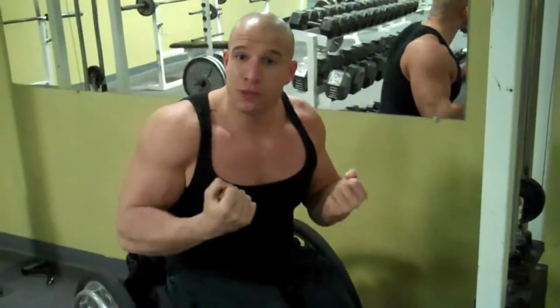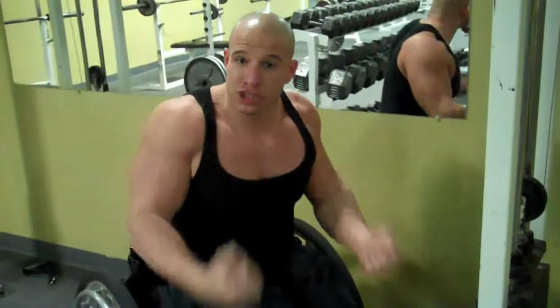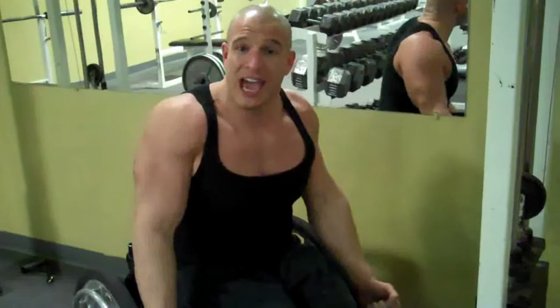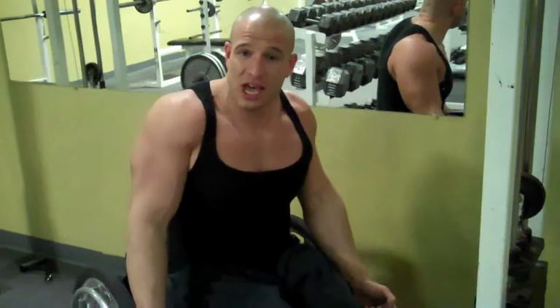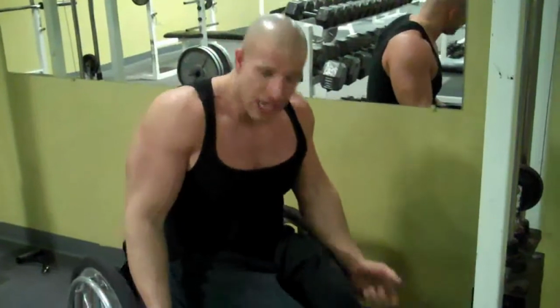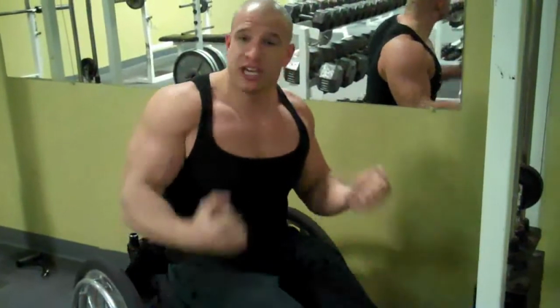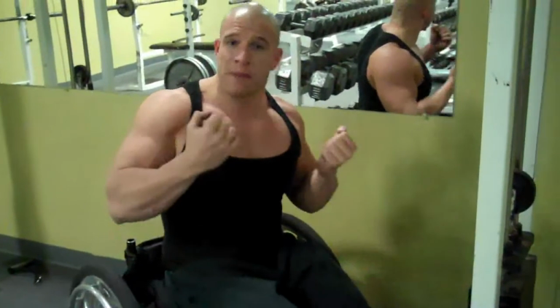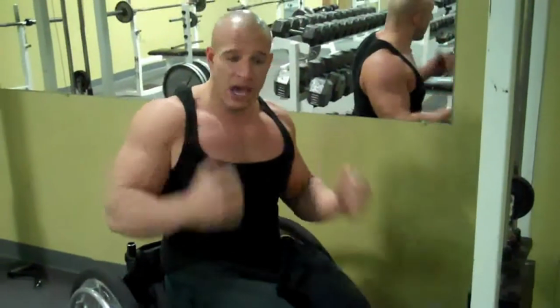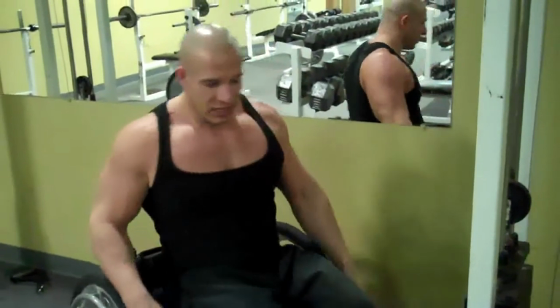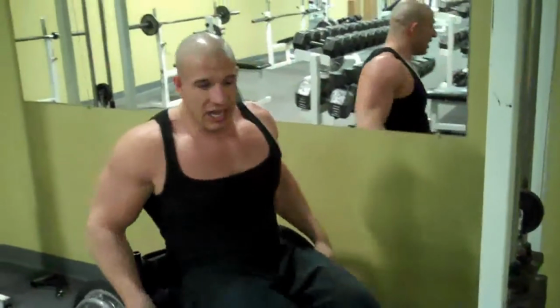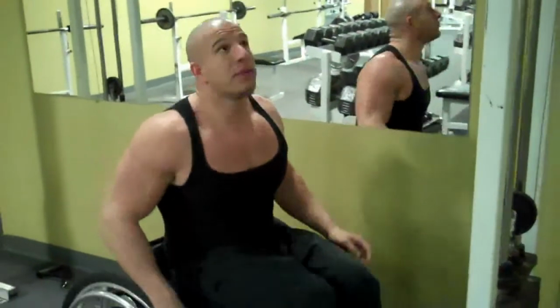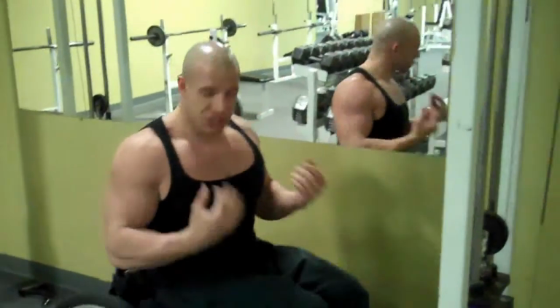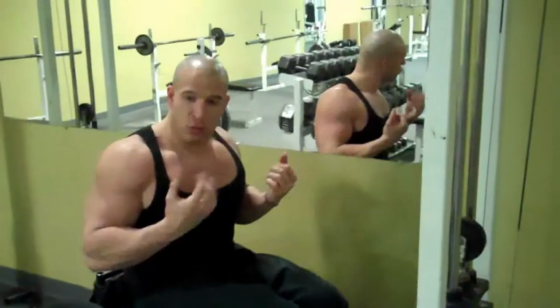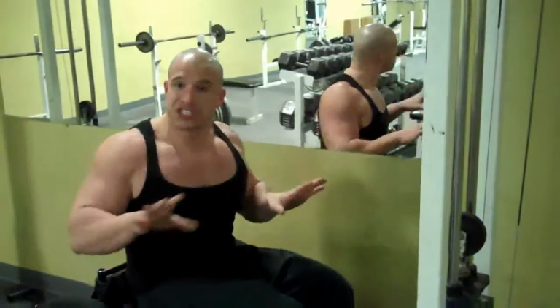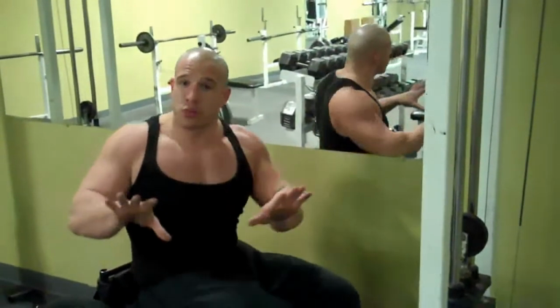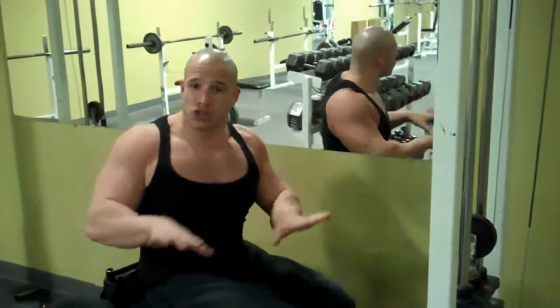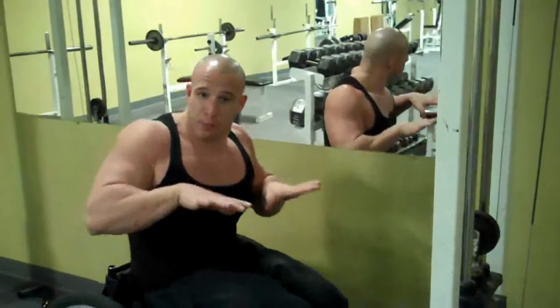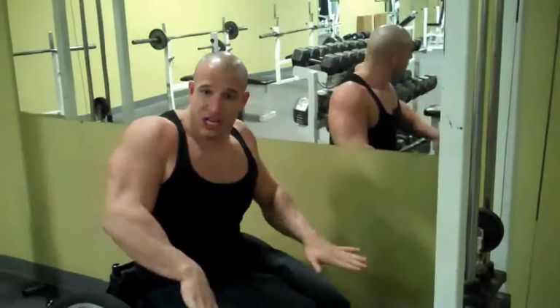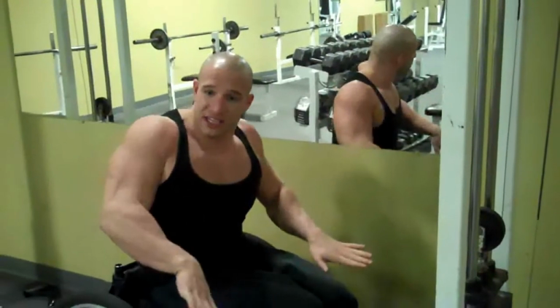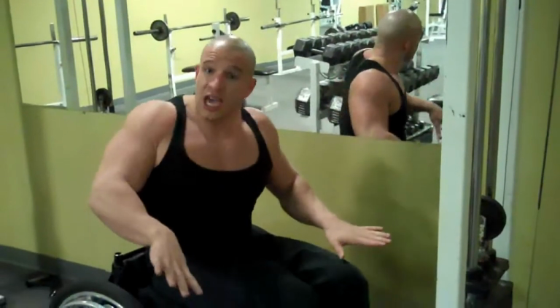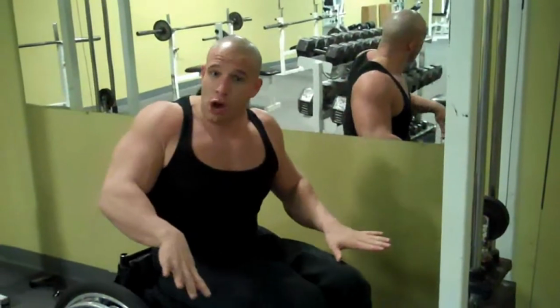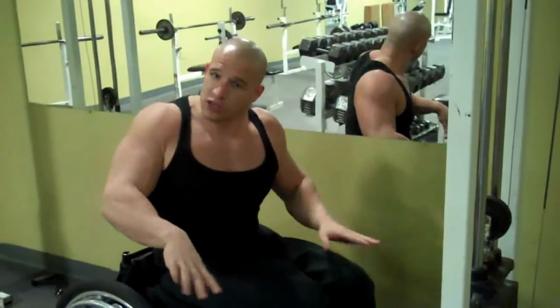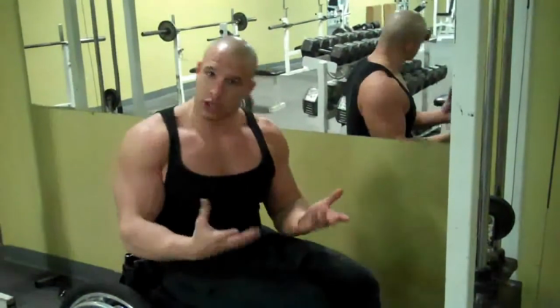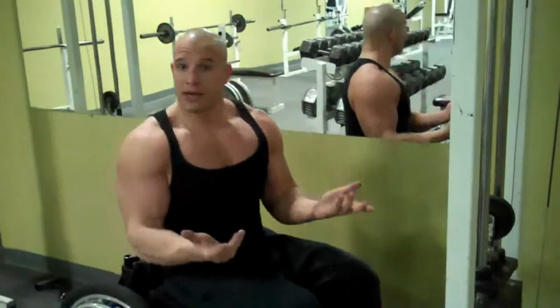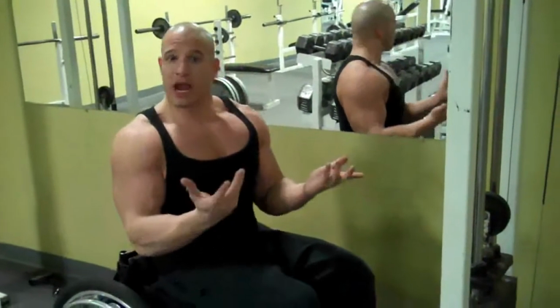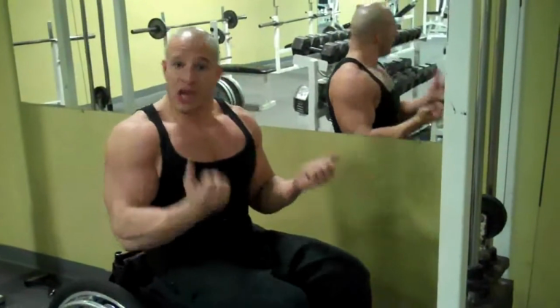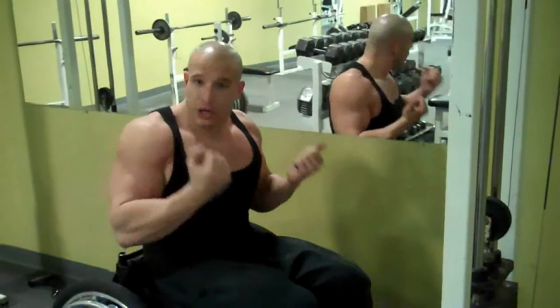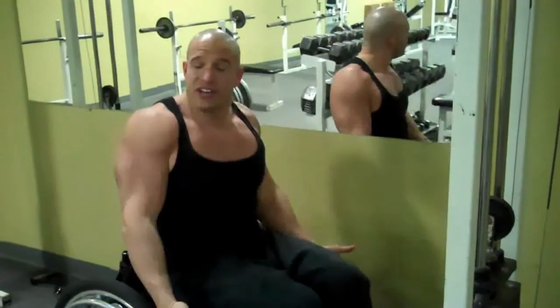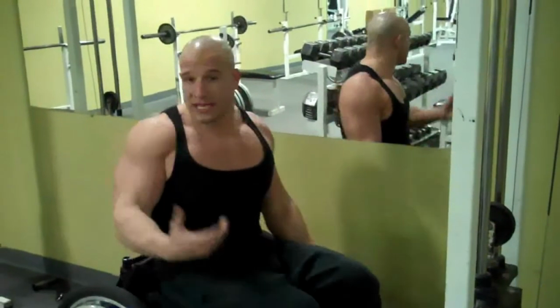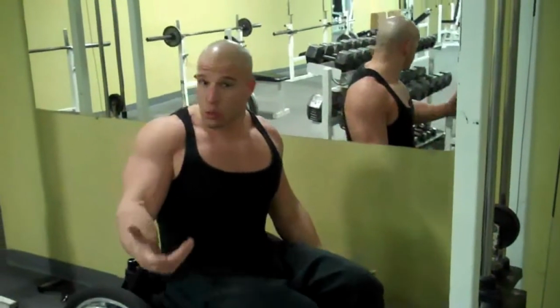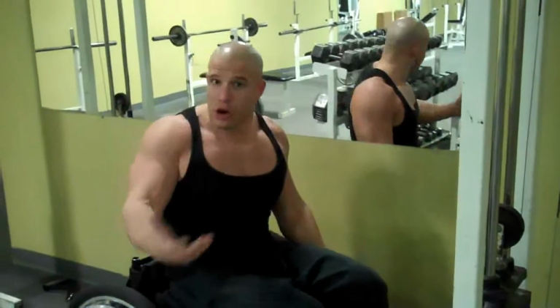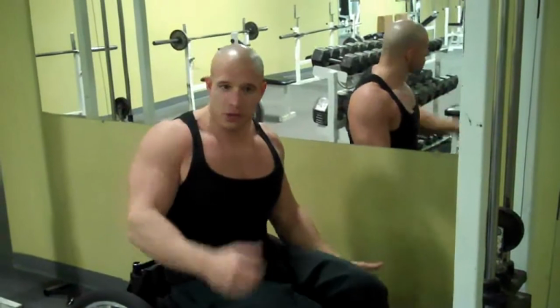When you push down, exhale, and when you come up, inhale. Since it's a reverse grip, we're not pushing down like this — it's called reverse because you're going to grab it underhand and drive it down.